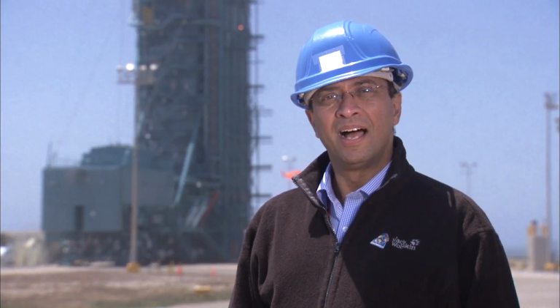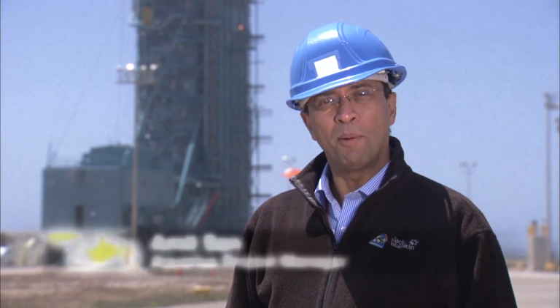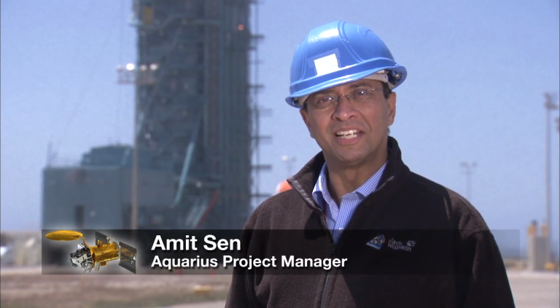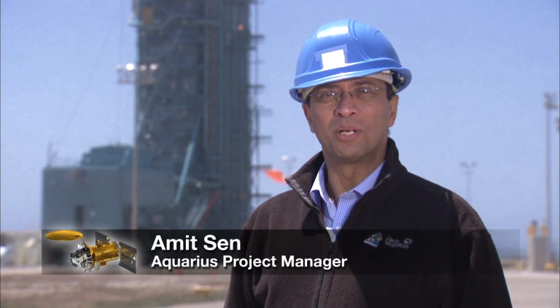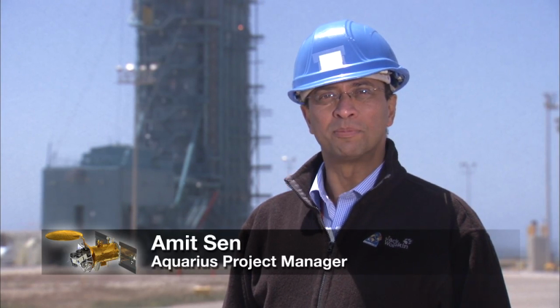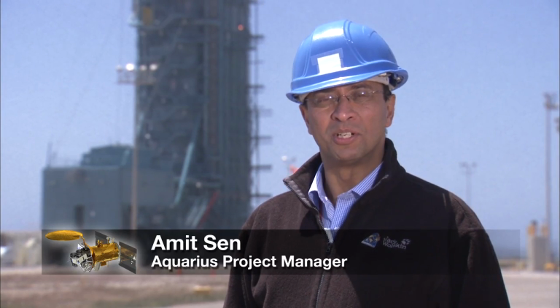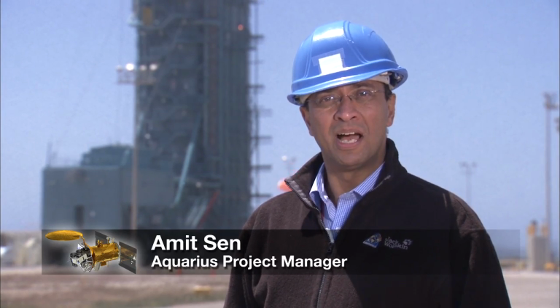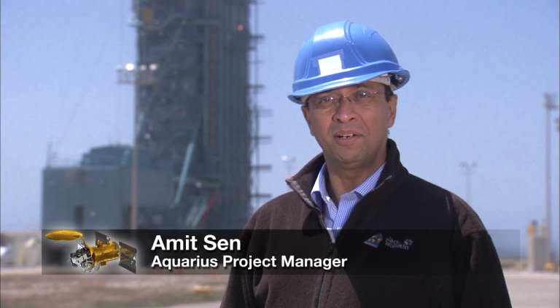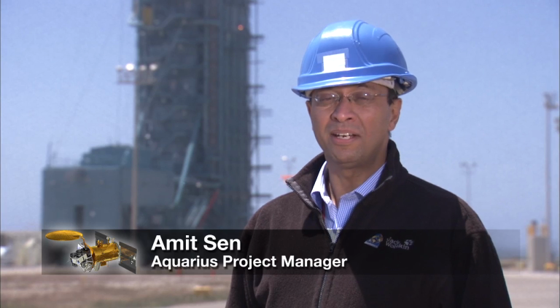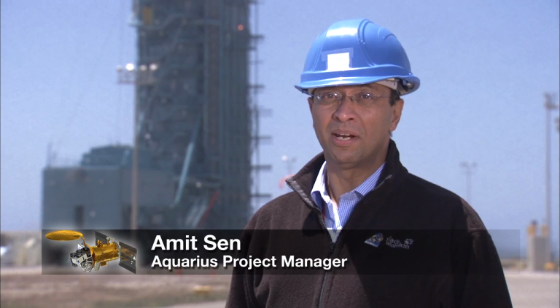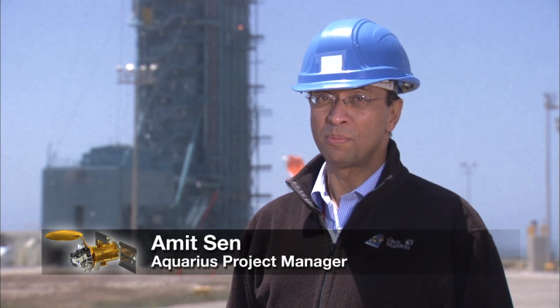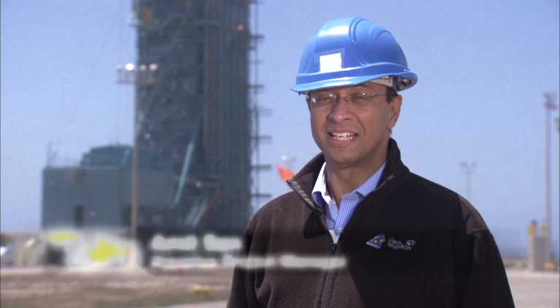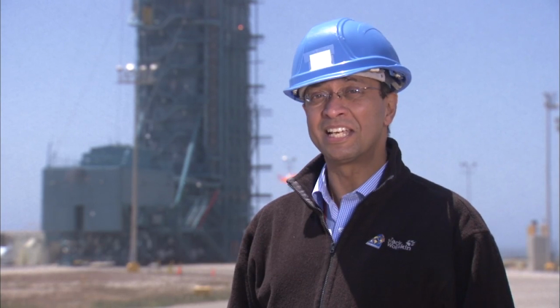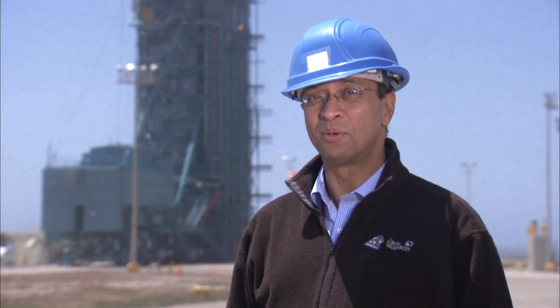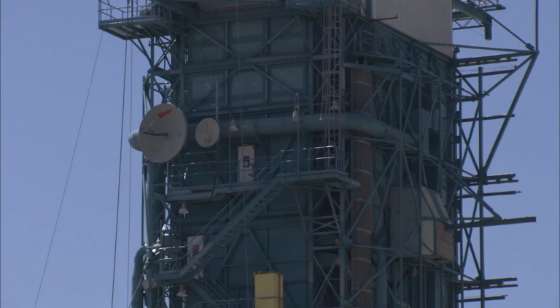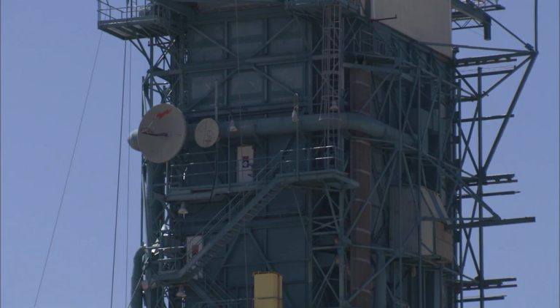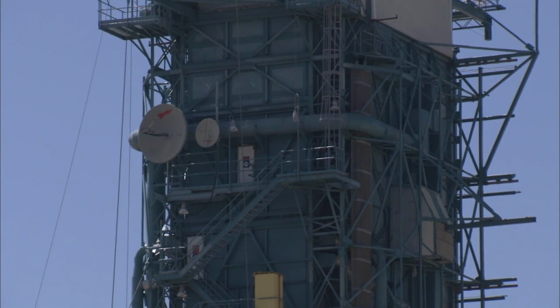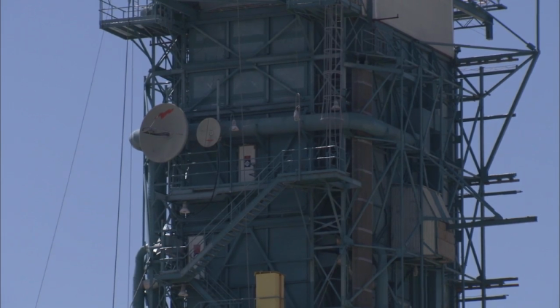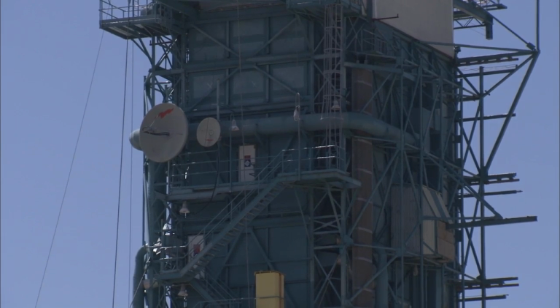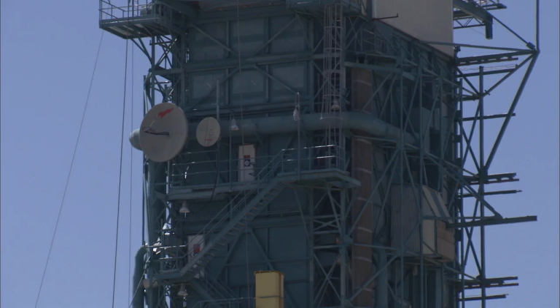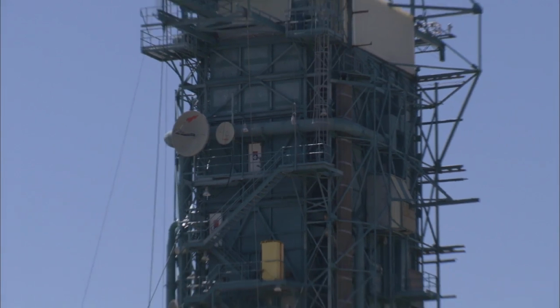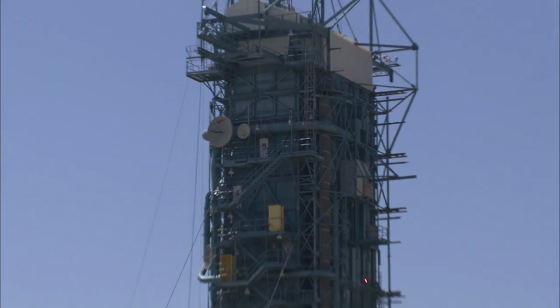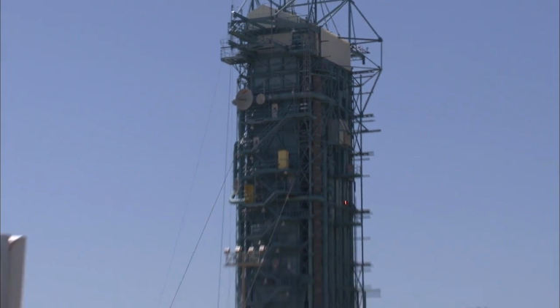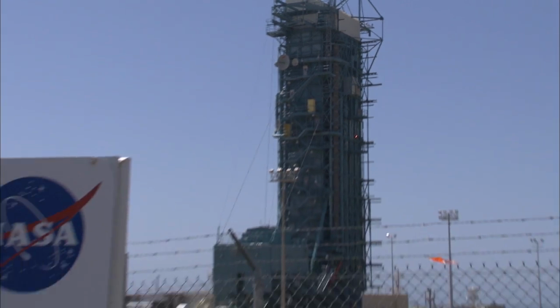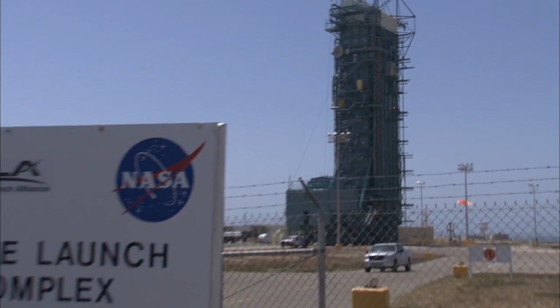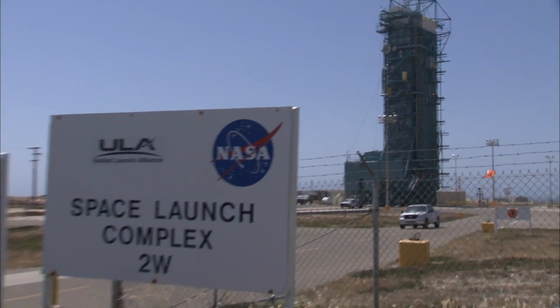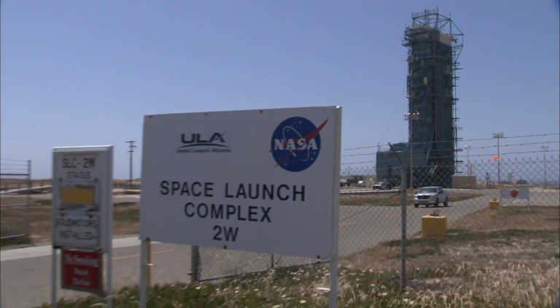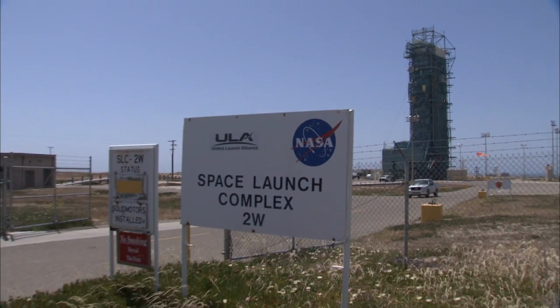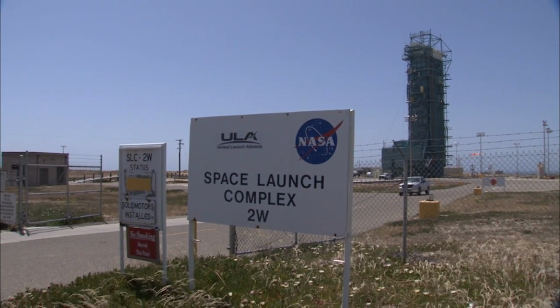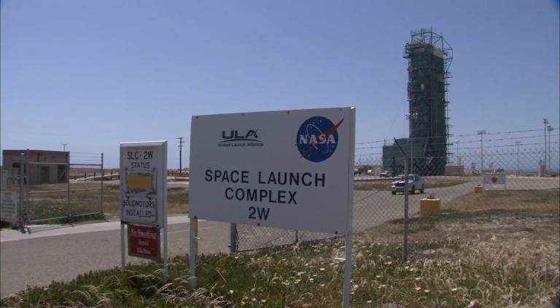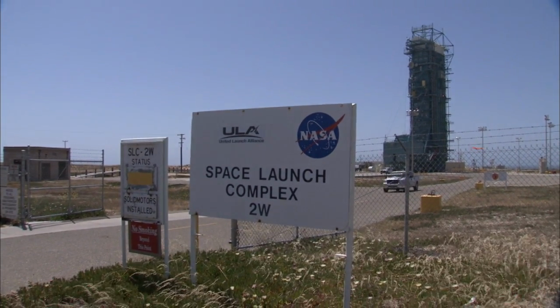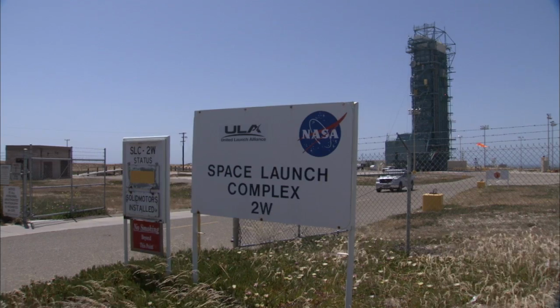I'm Amit Sen, the Aquarius Project Manager. I'm here at Vandenberg Air Force Base in sunny California. This is where we launch Aquarius from — the place called Space Launch Complex 2, or Slick 2 as we call it.